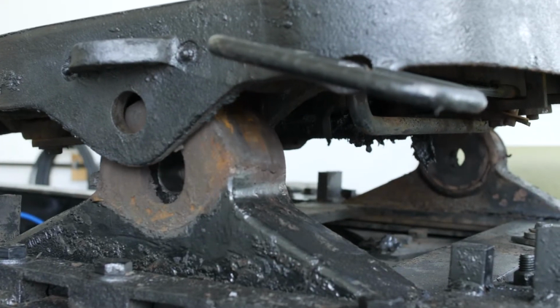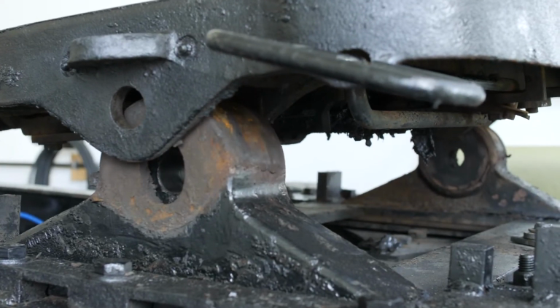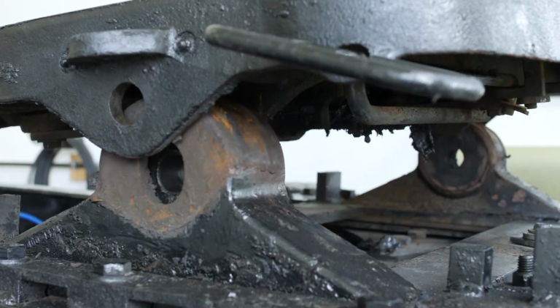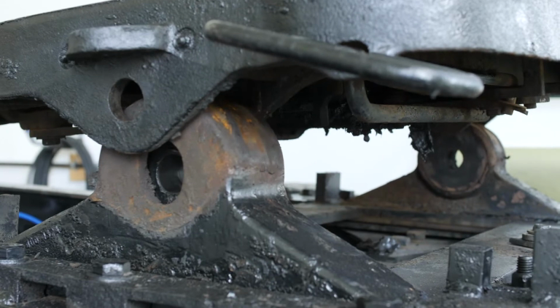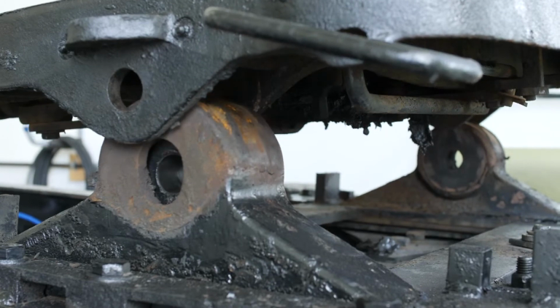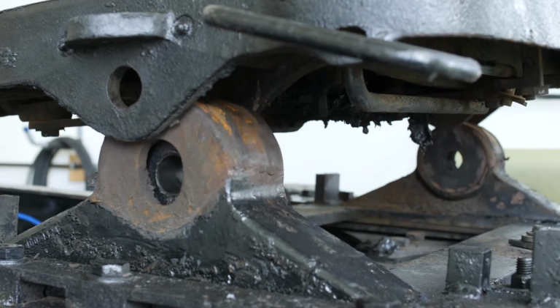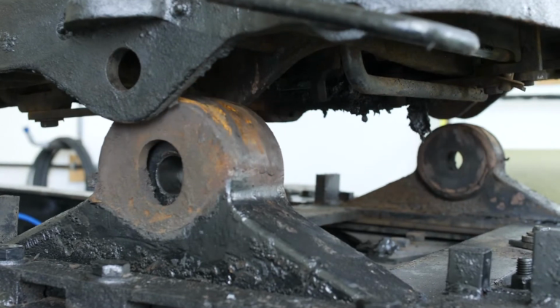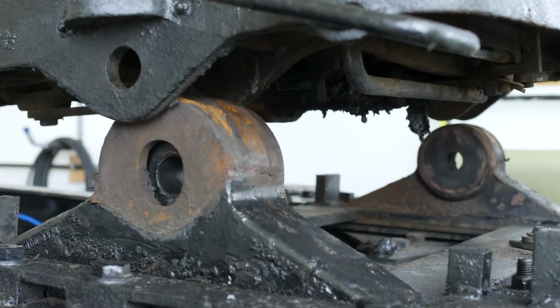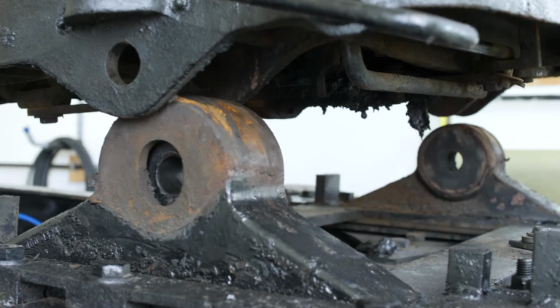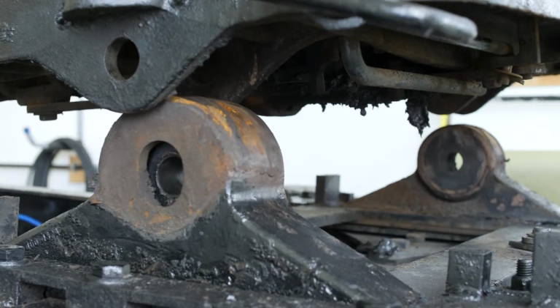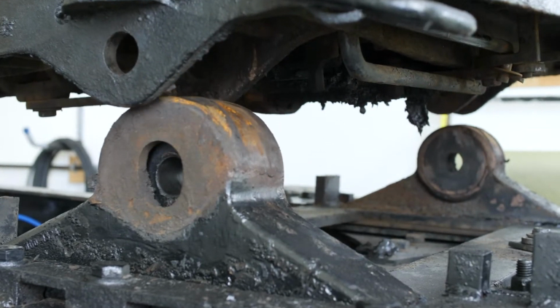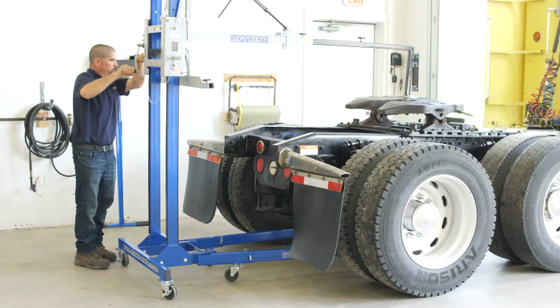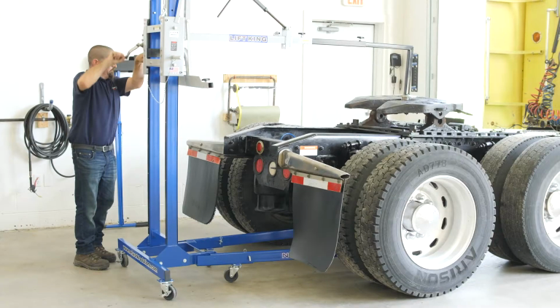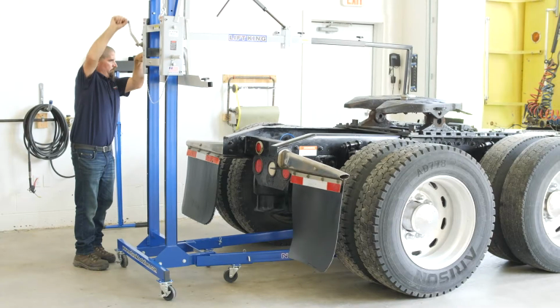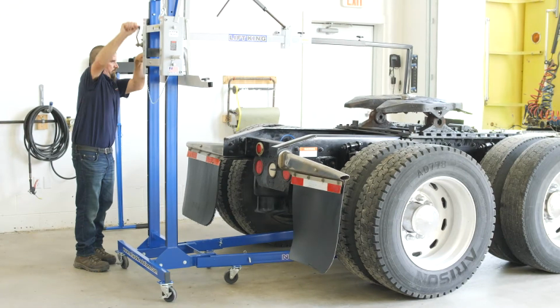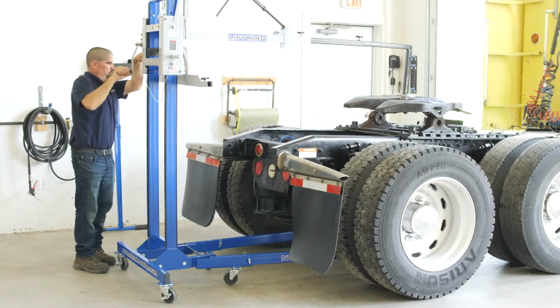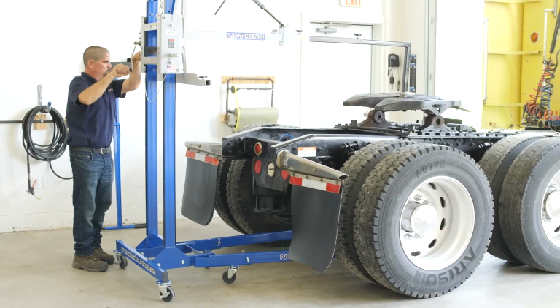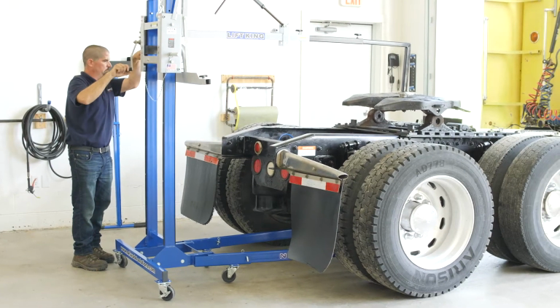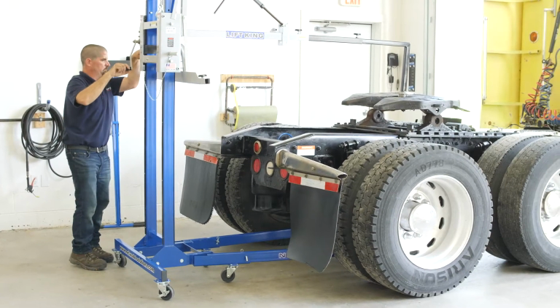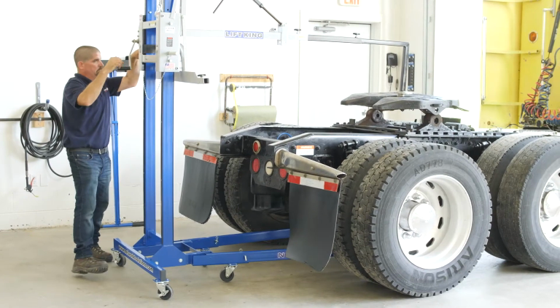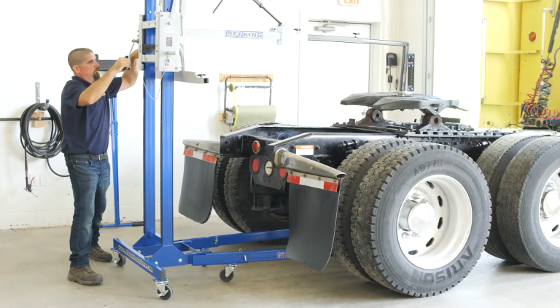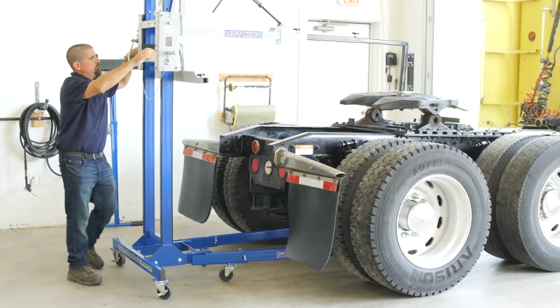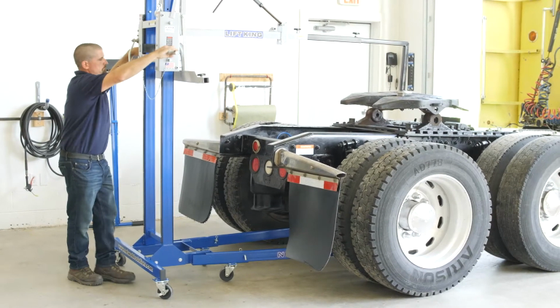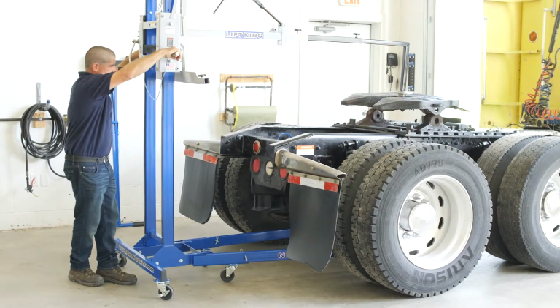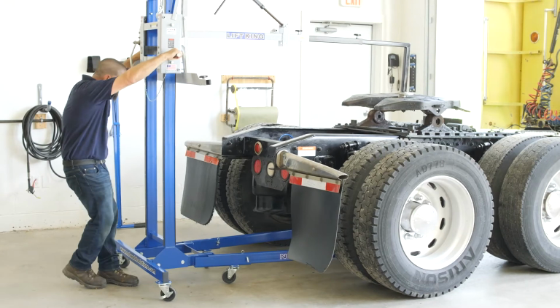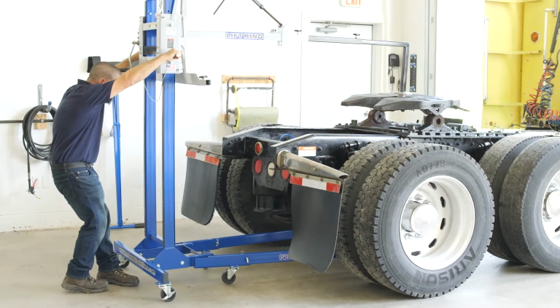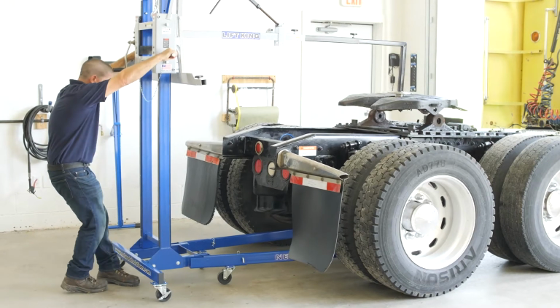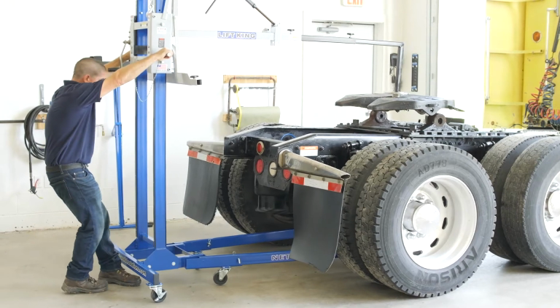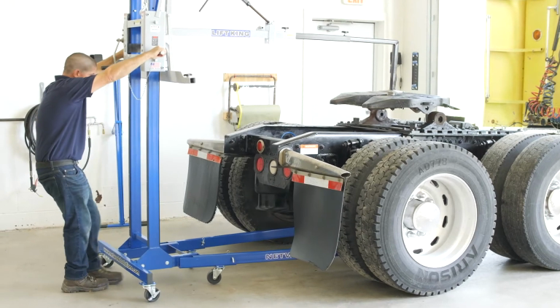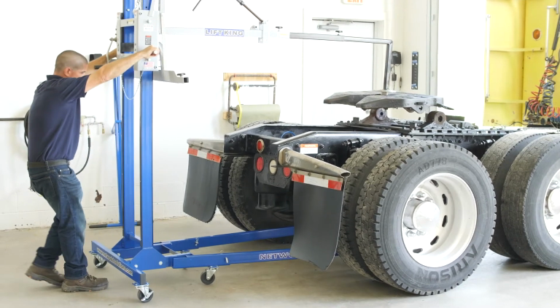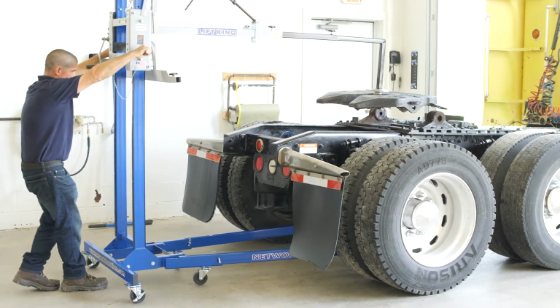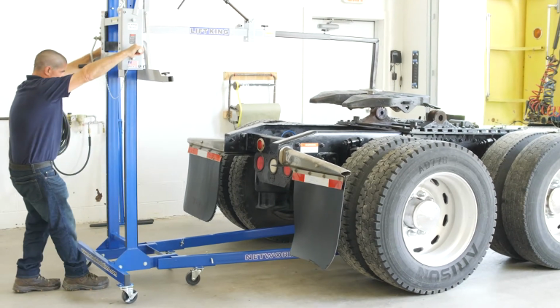He will raise the fifth wheel so that it clears the mounting bracket and then slowly pull it away from the truck. The fifth wheel is now removed.